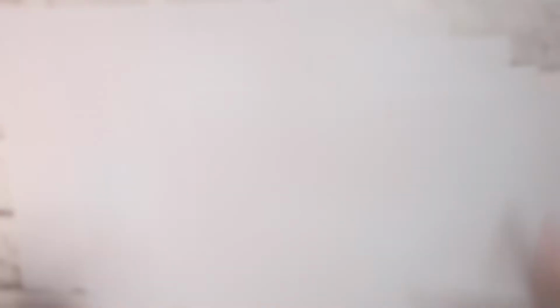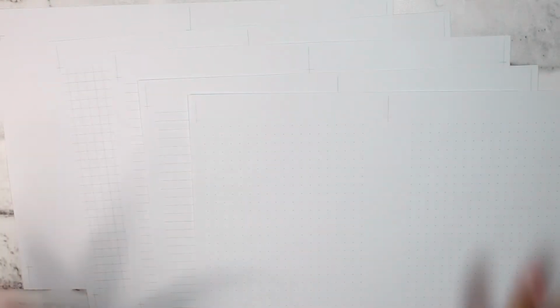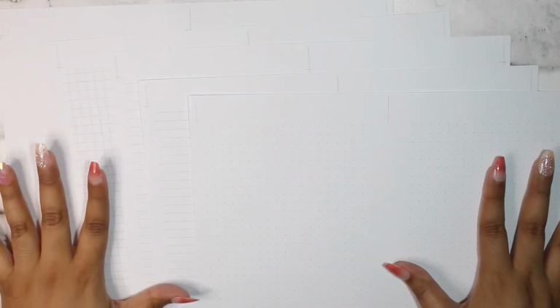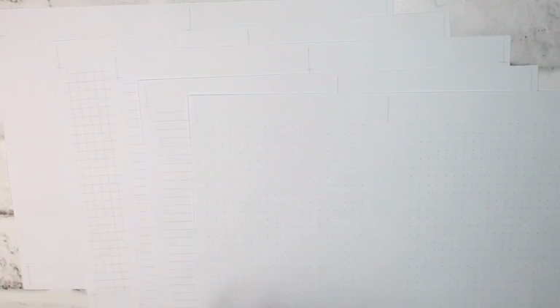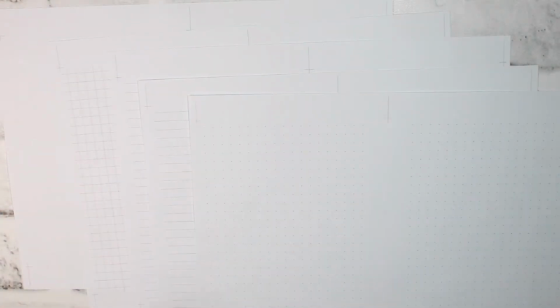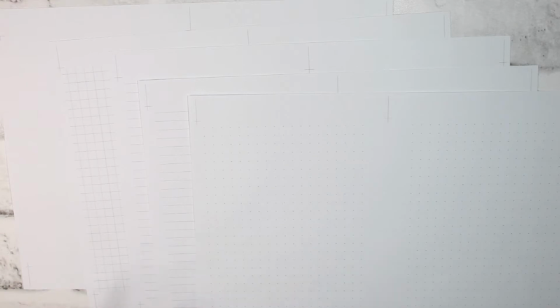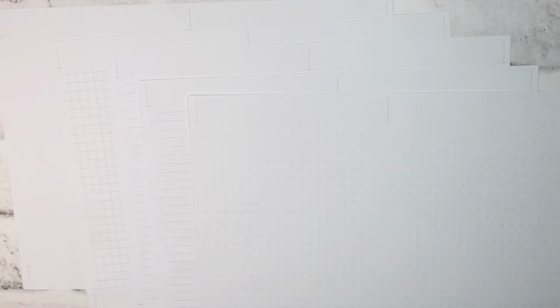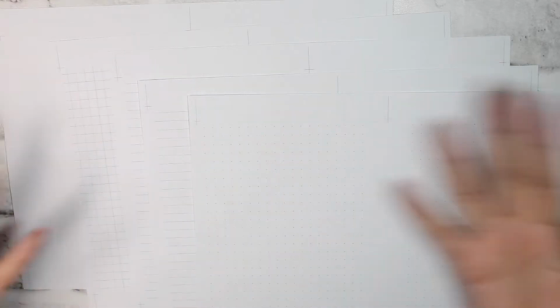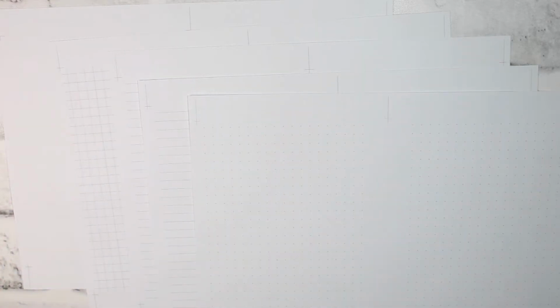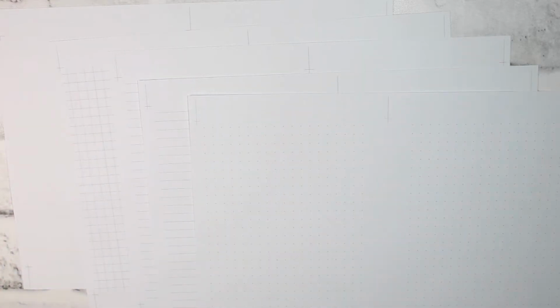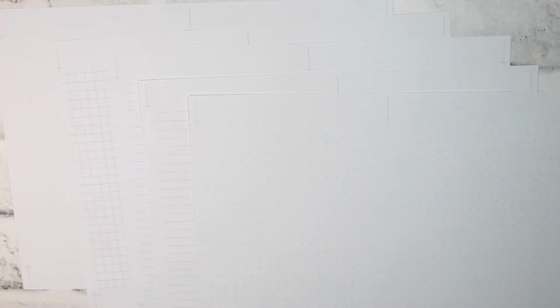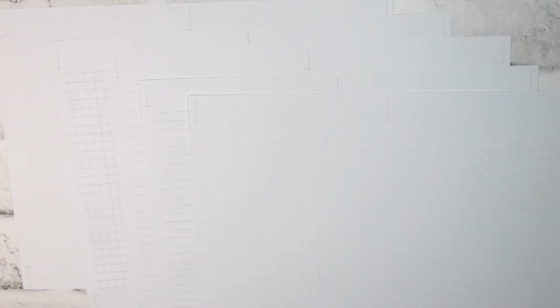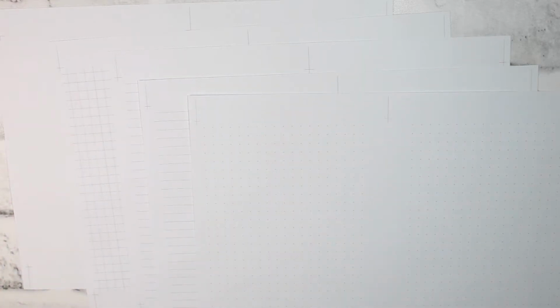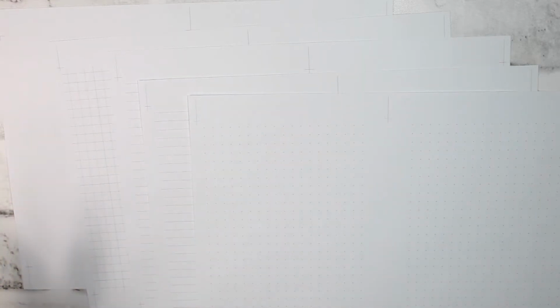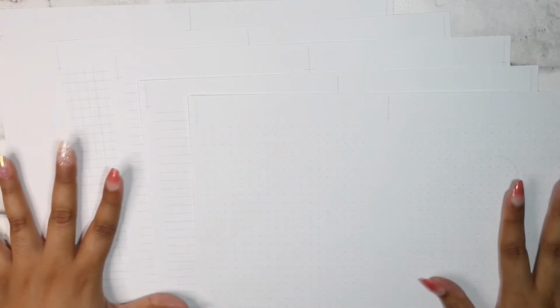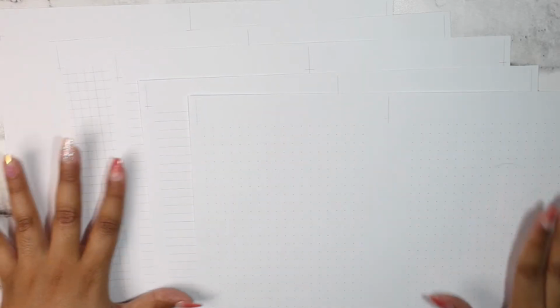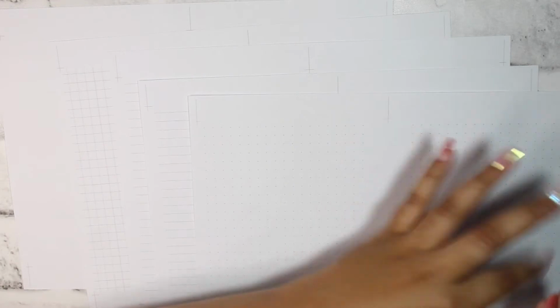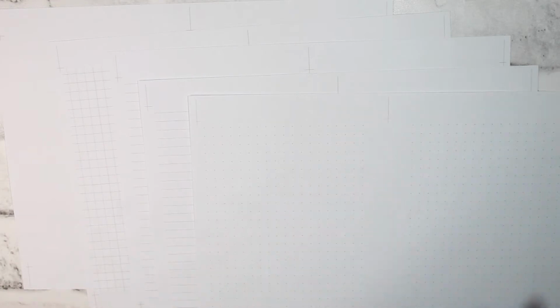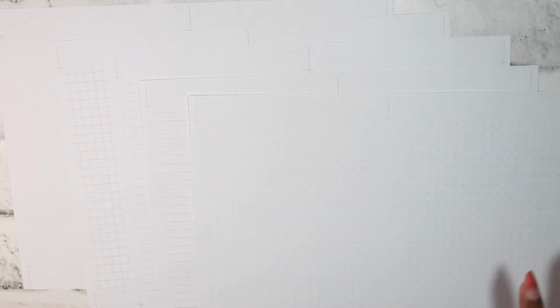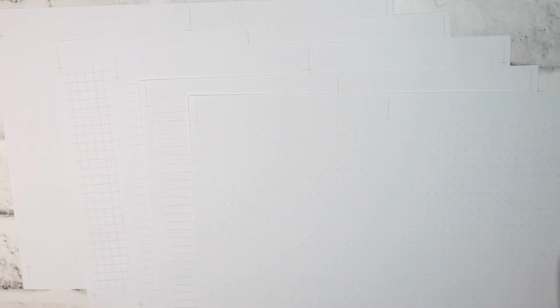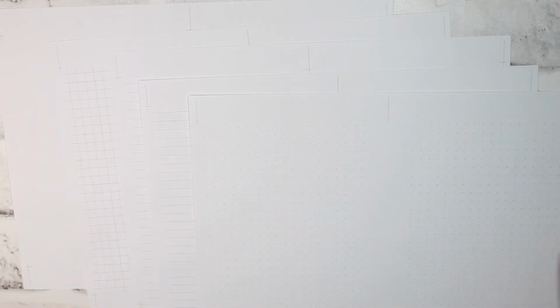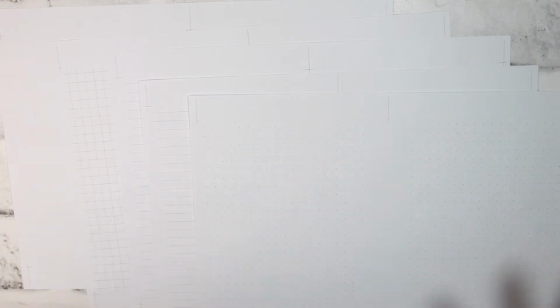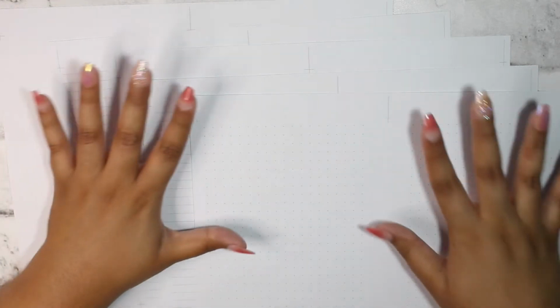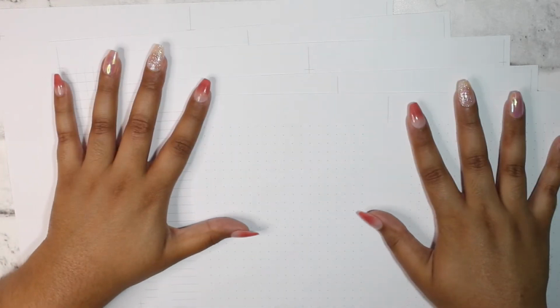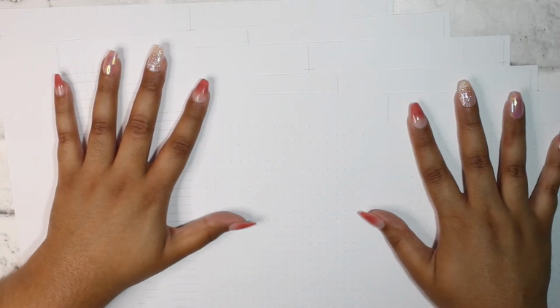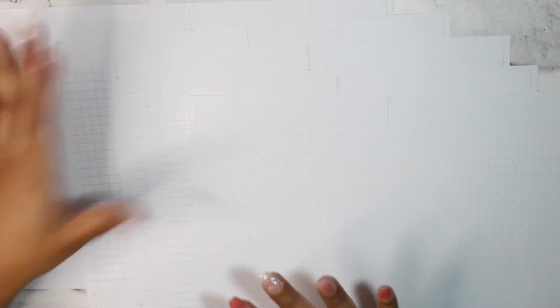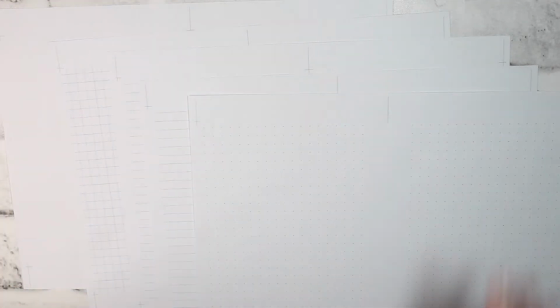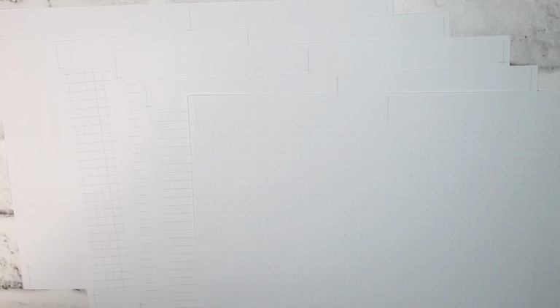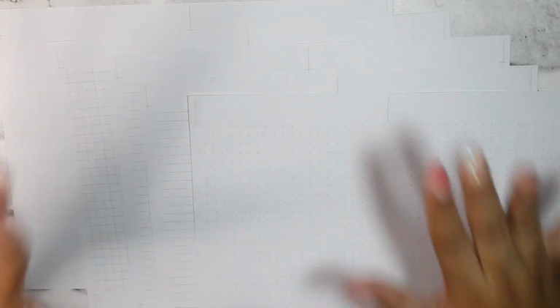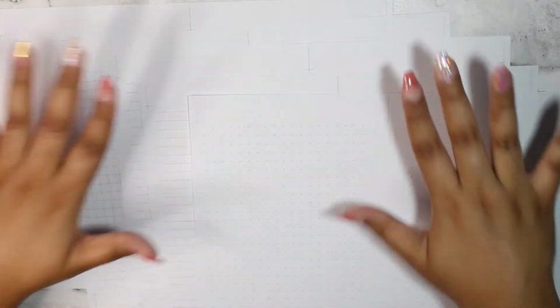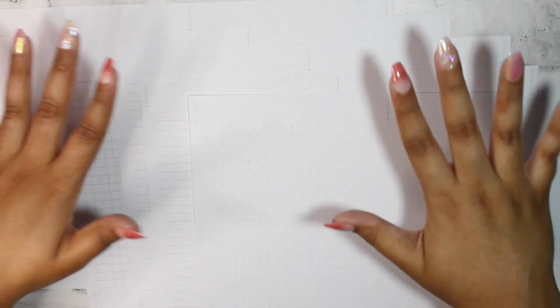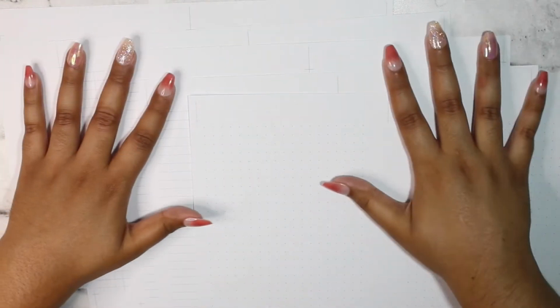Hello everyone and welcome back to my channel. It's Stephanie of Geeky Planning back again for another video. In today's video I'll be showing you guys how I print, cut, and use my B6 note pages.